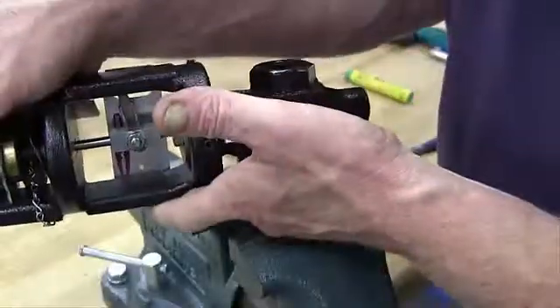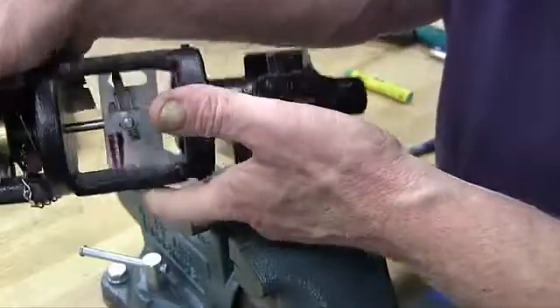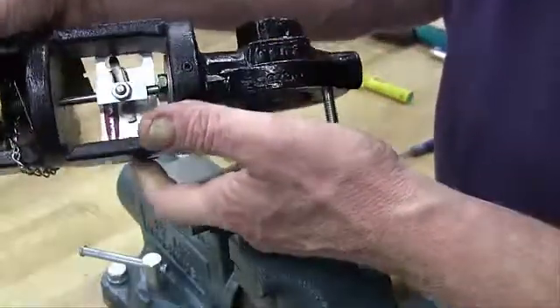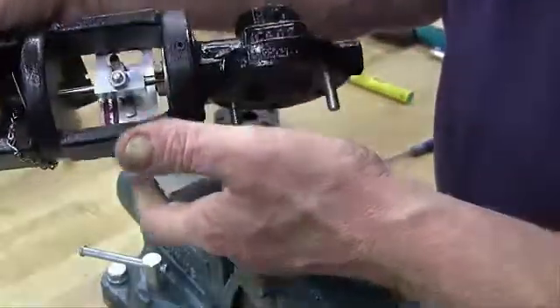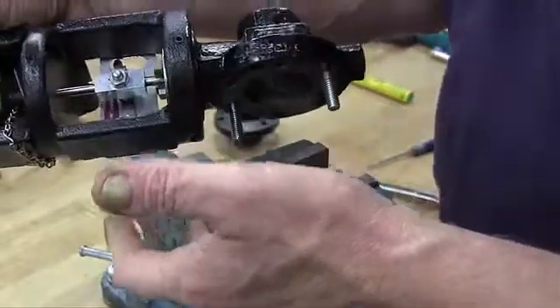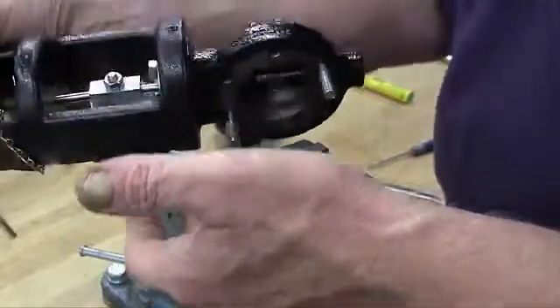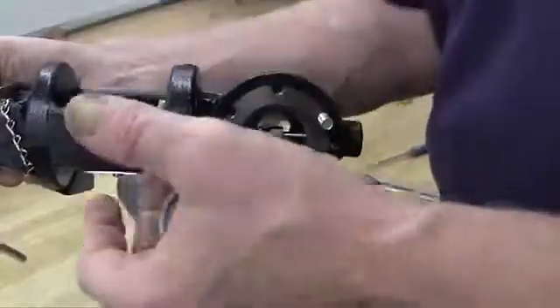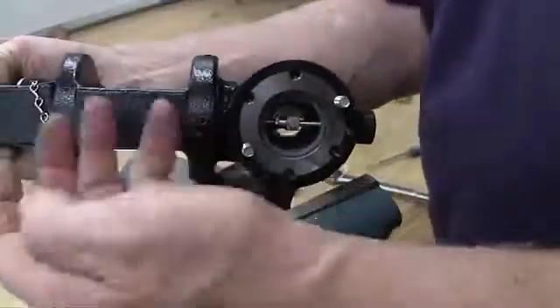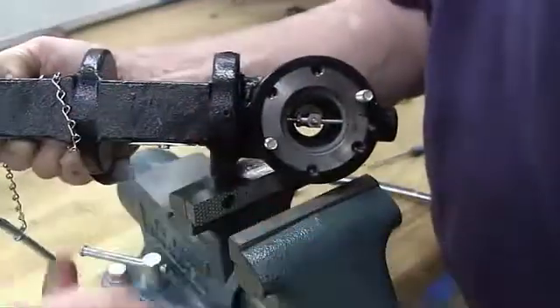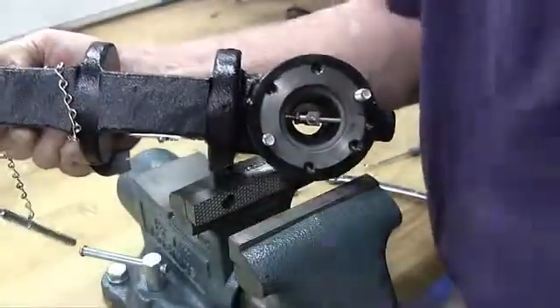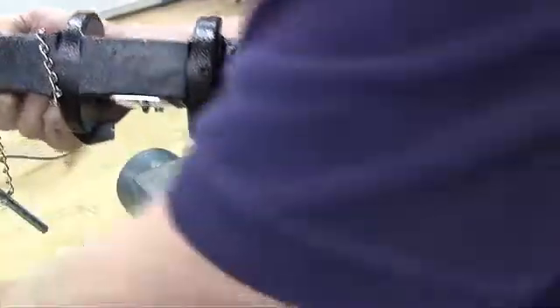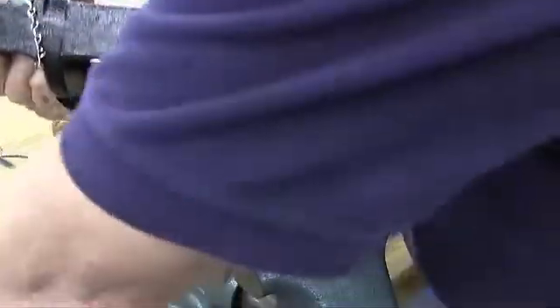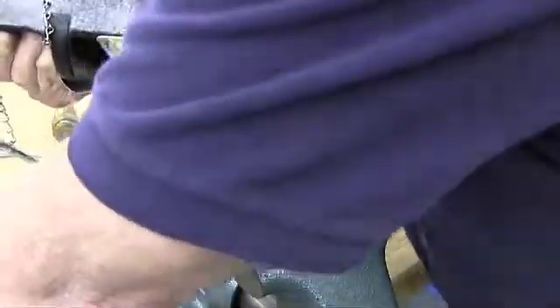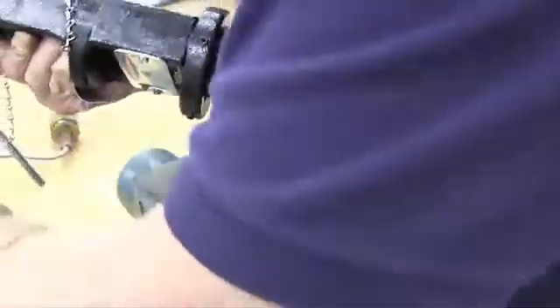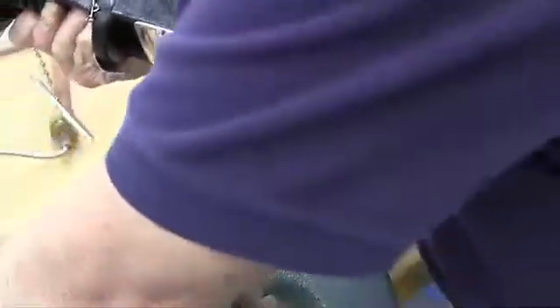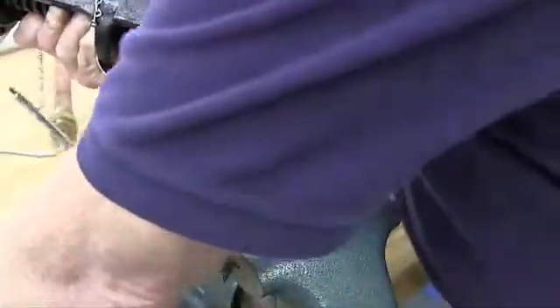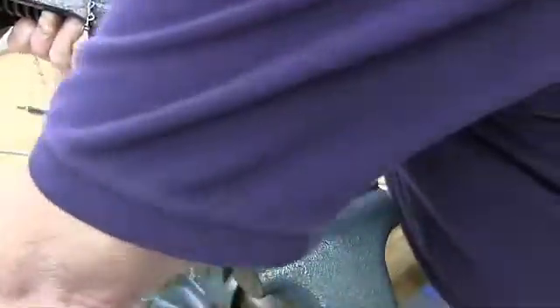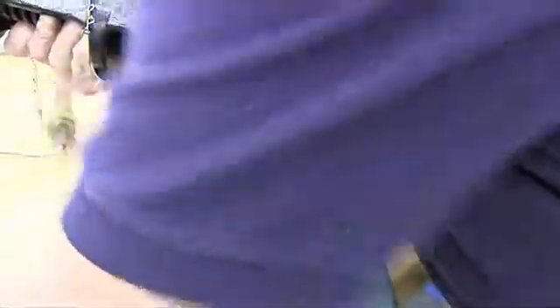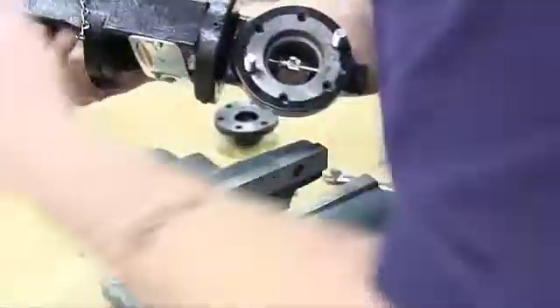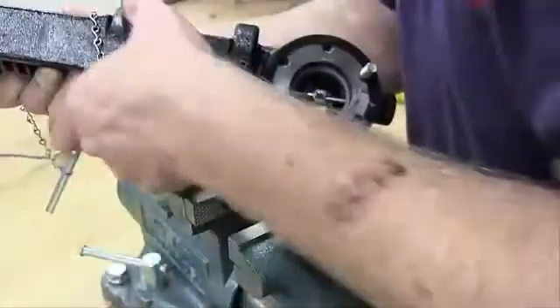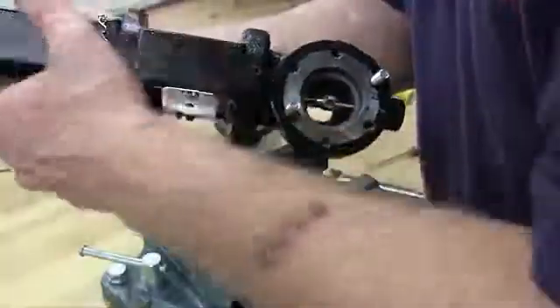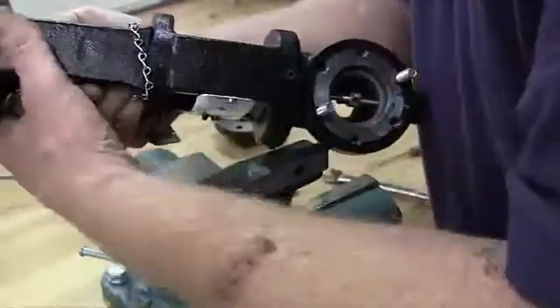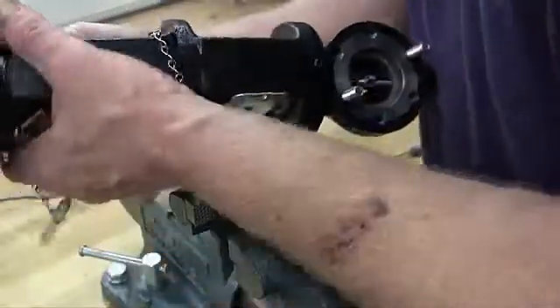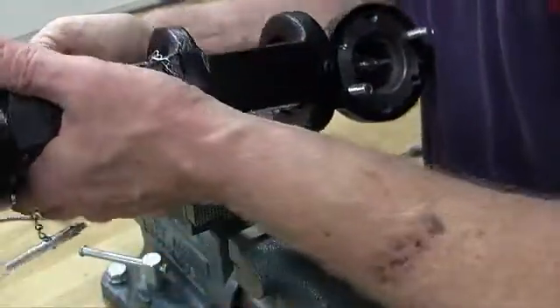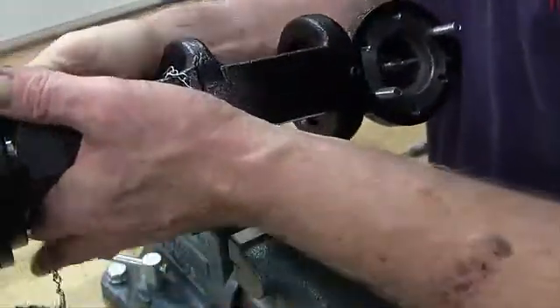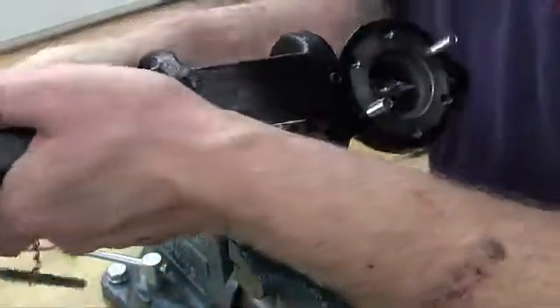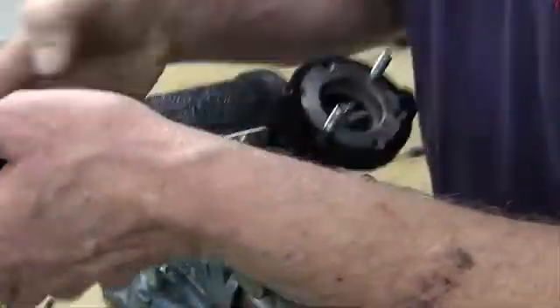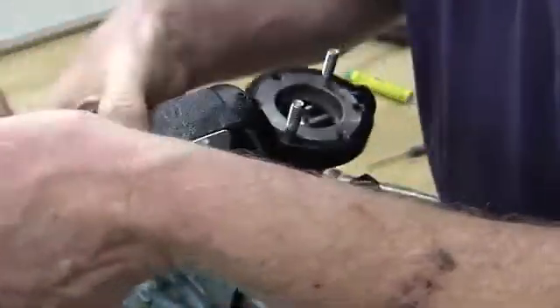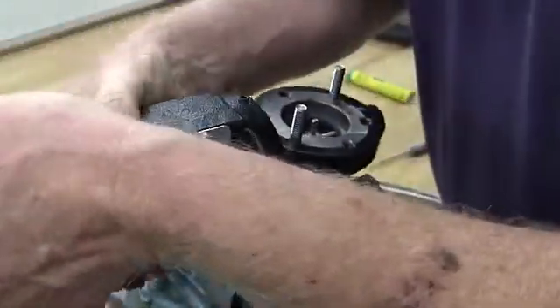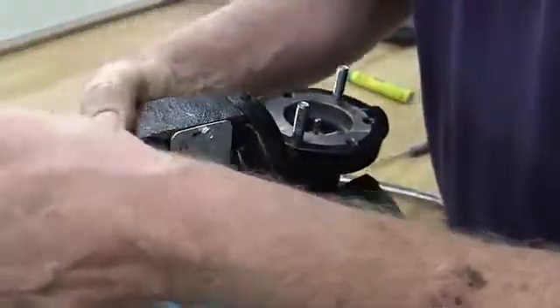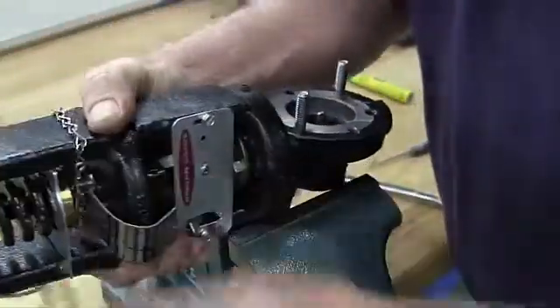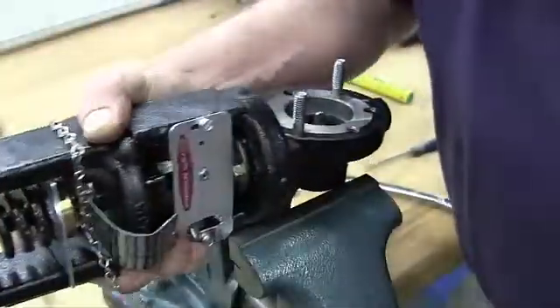Lightly tap on the body to remove the plate. Invert the body, let the valve plate drop out into your hand, and place it on the bench with the lapped surface facing up.